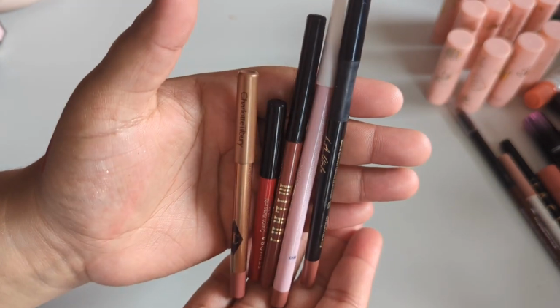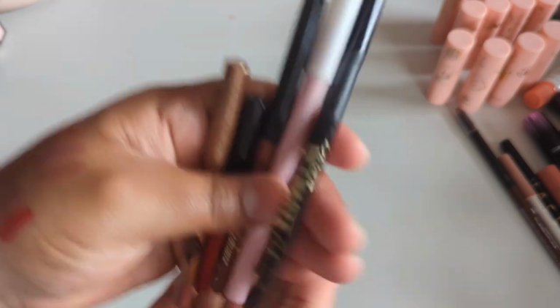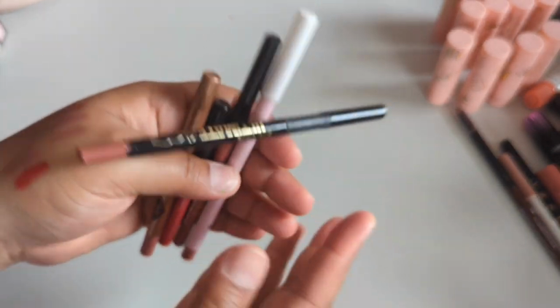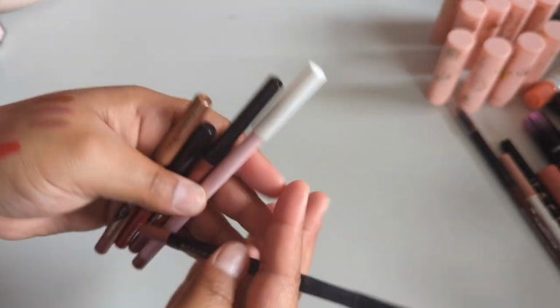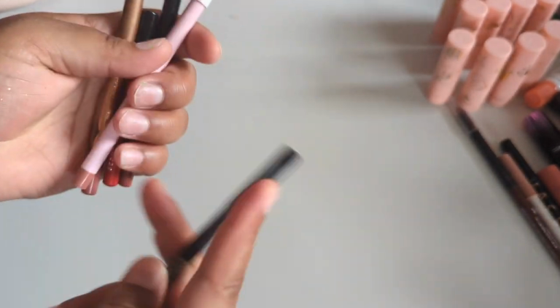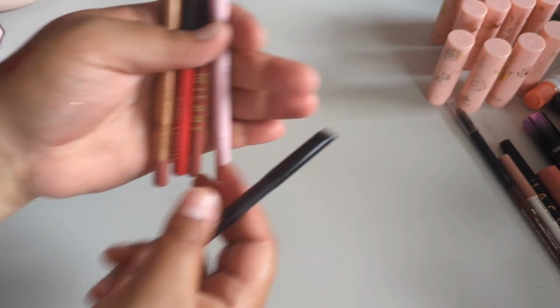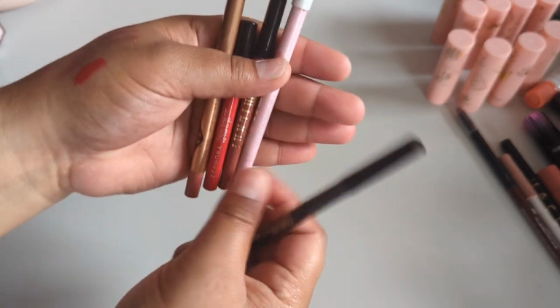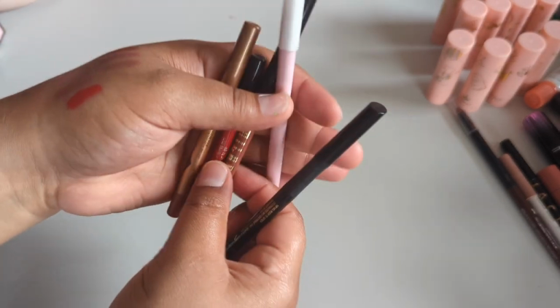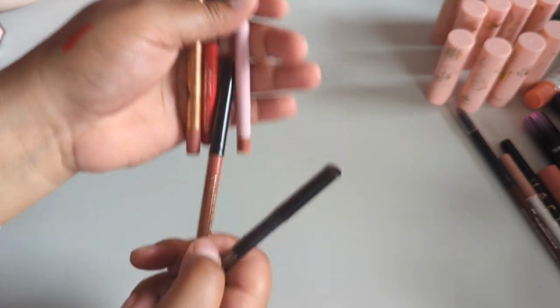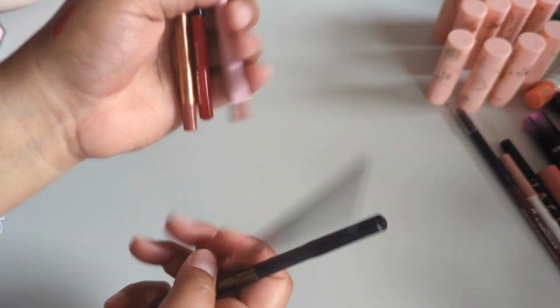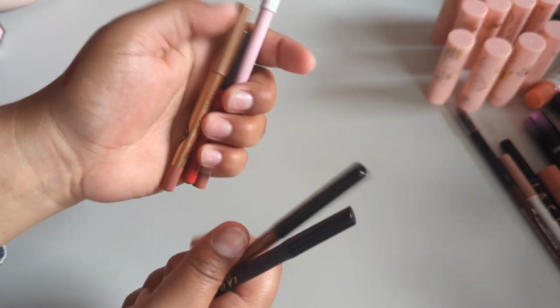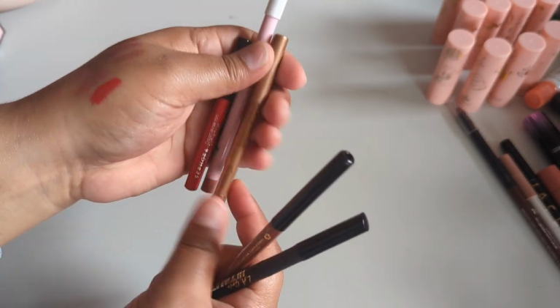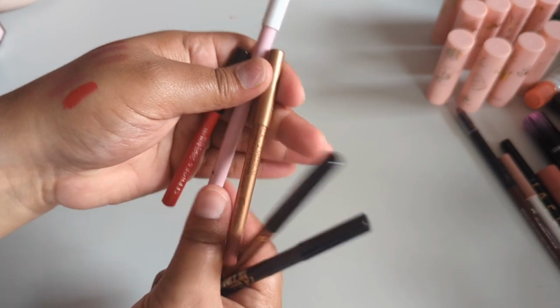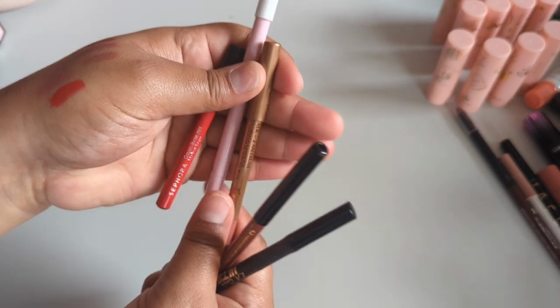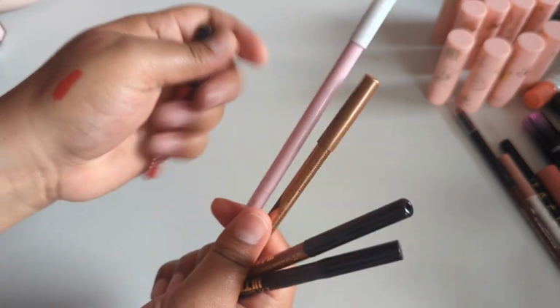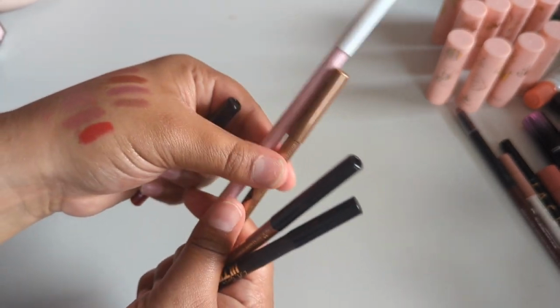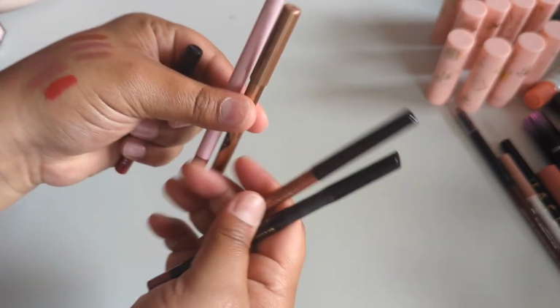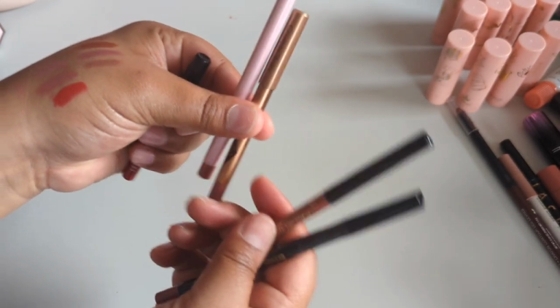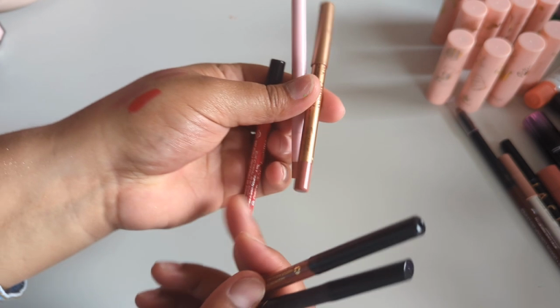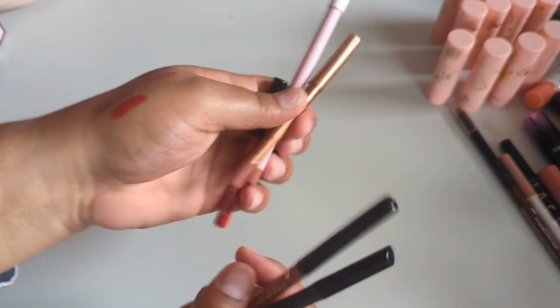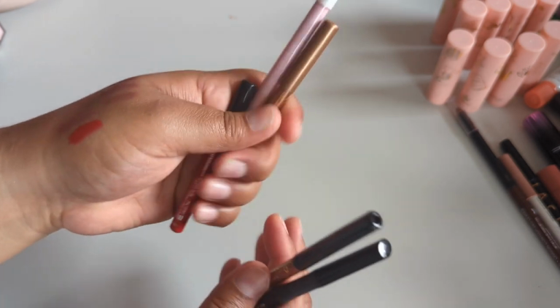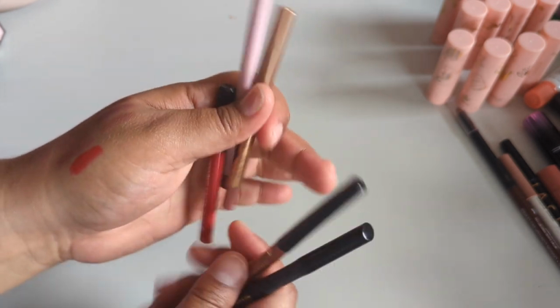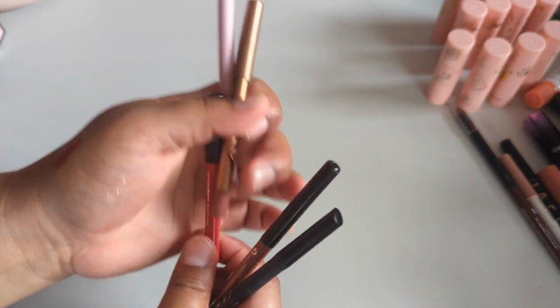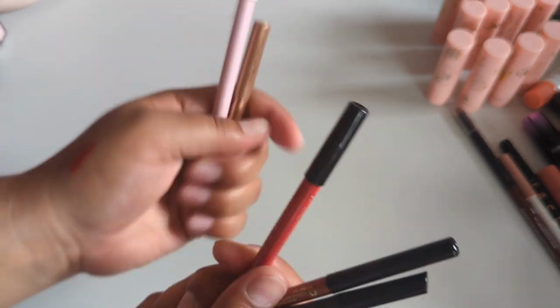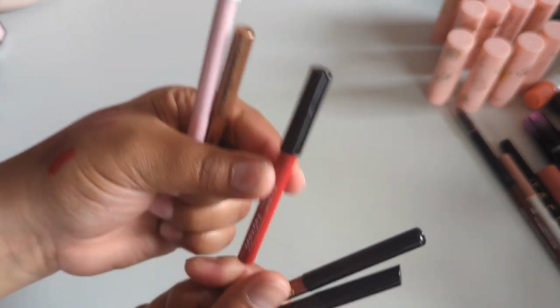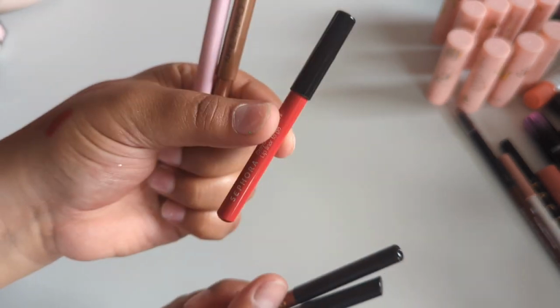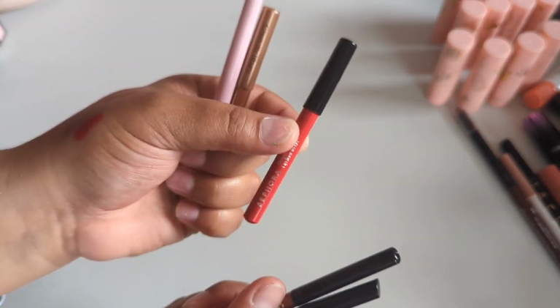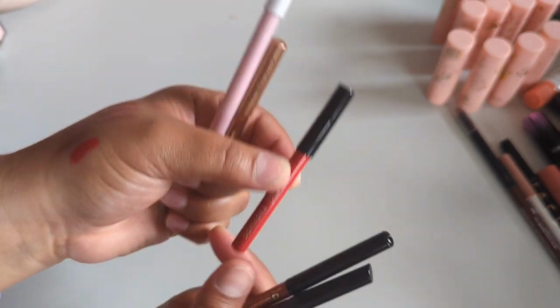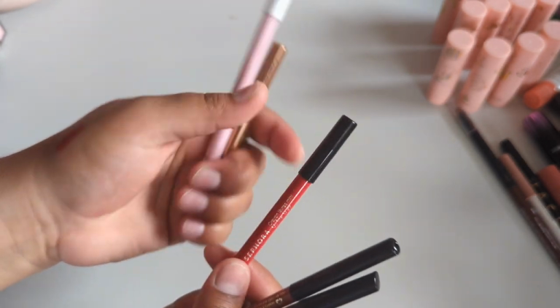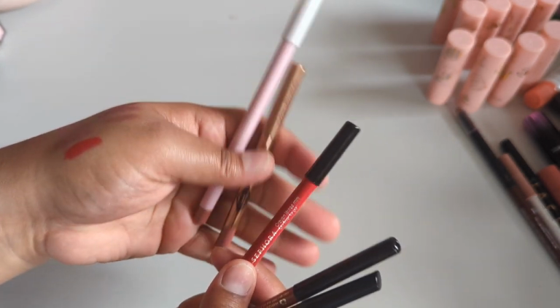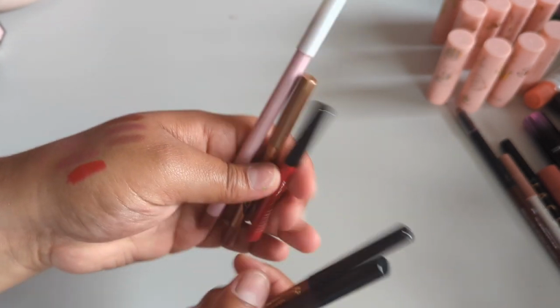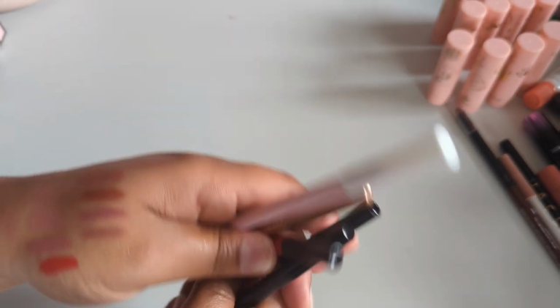That looks like a good variation — two high-end, two drugstore, and one in the middle. This Sephora collection liner is probably $6 but the normal Sephora collection is probably around $20.